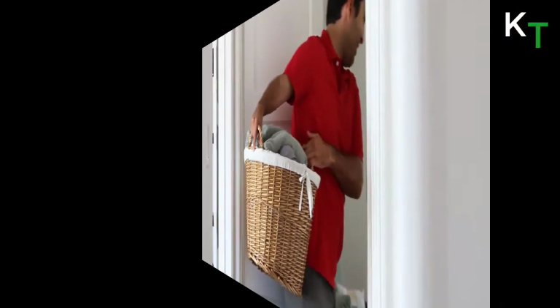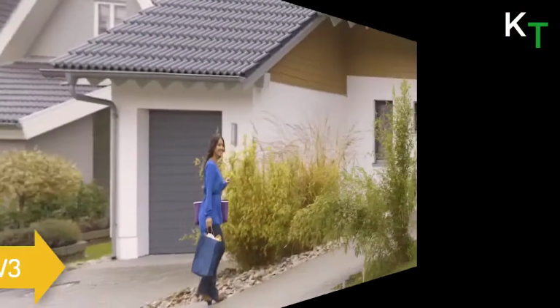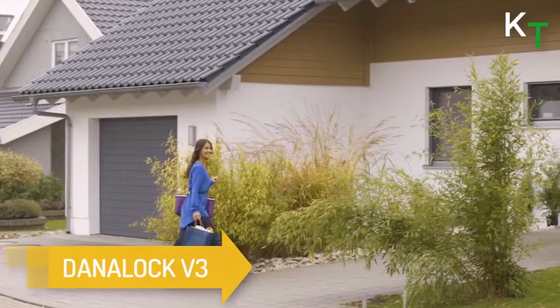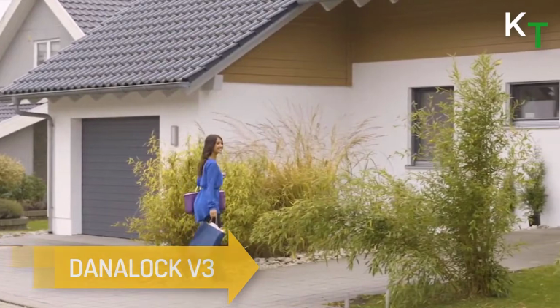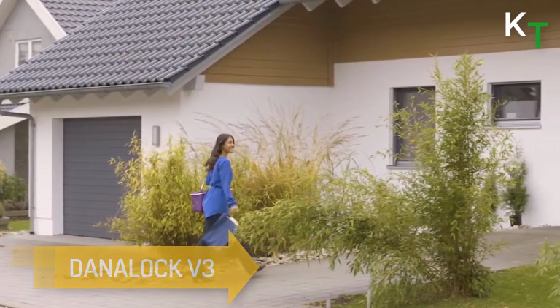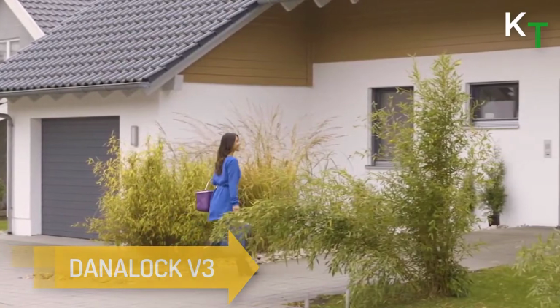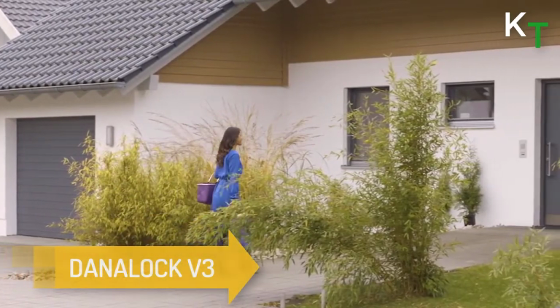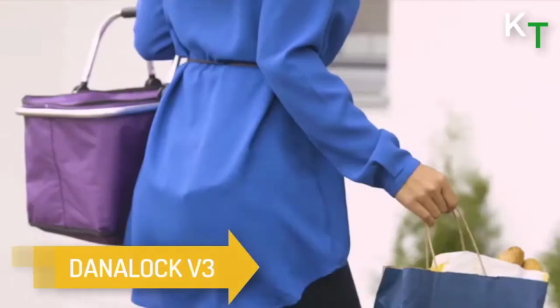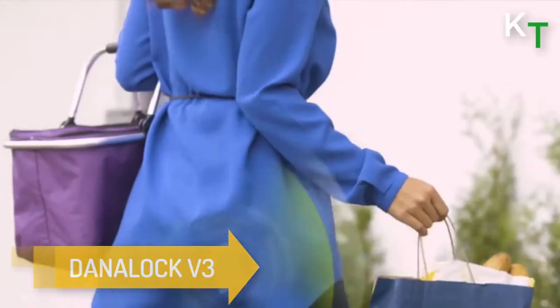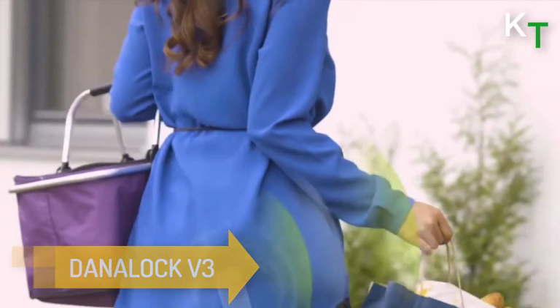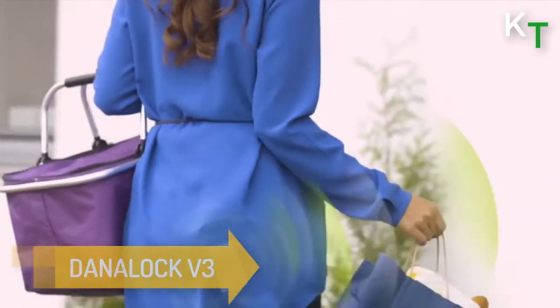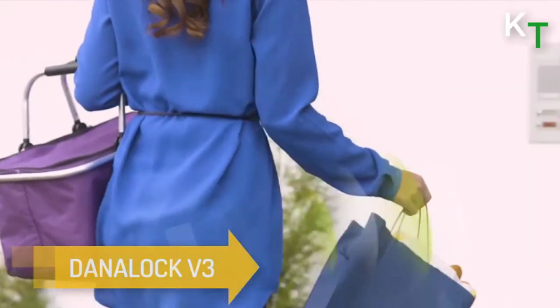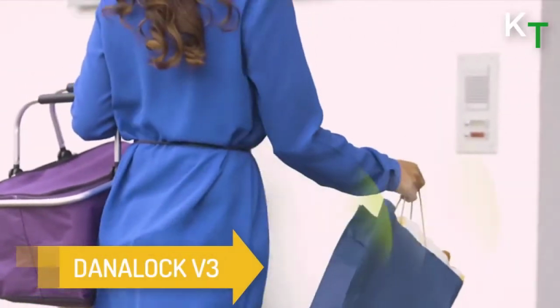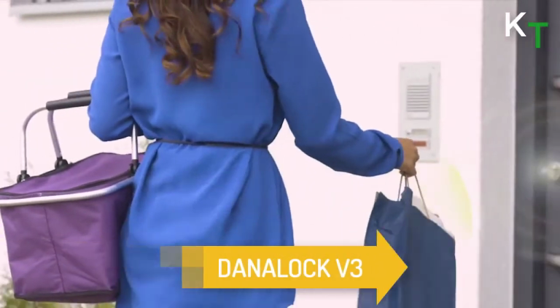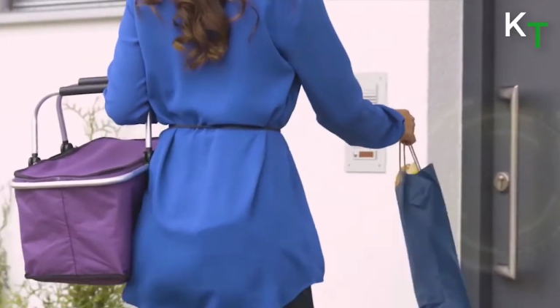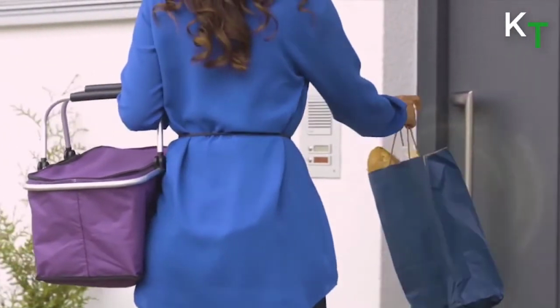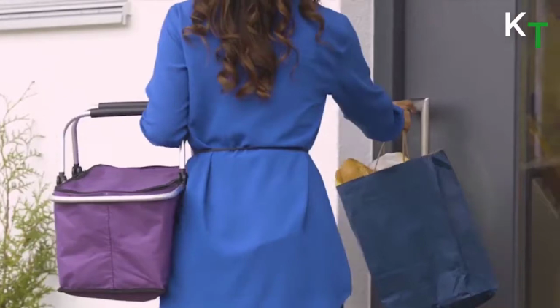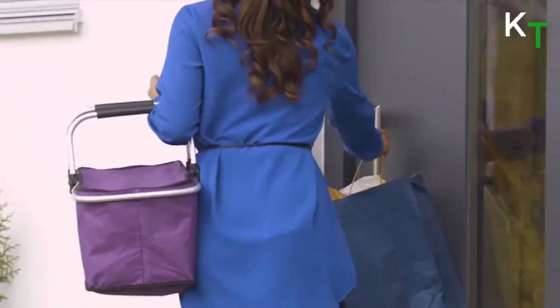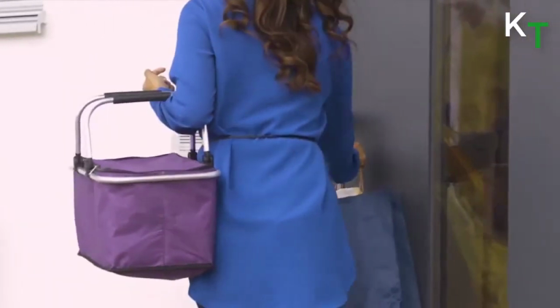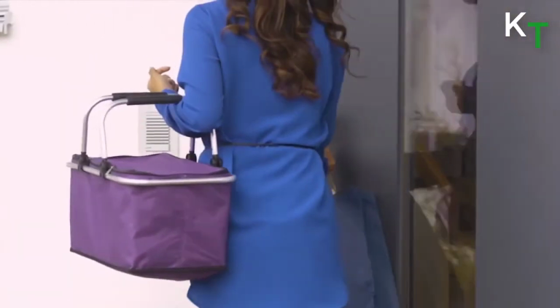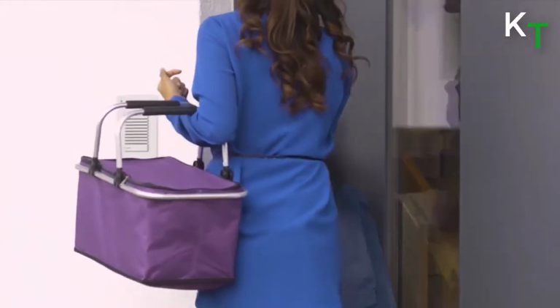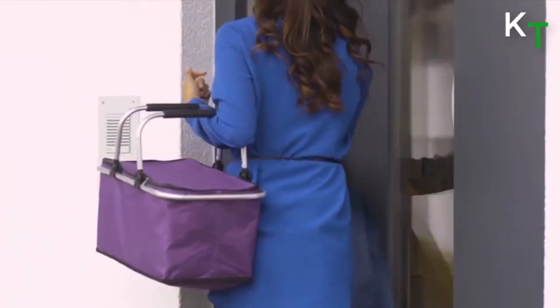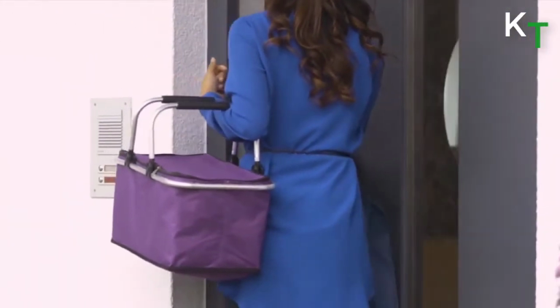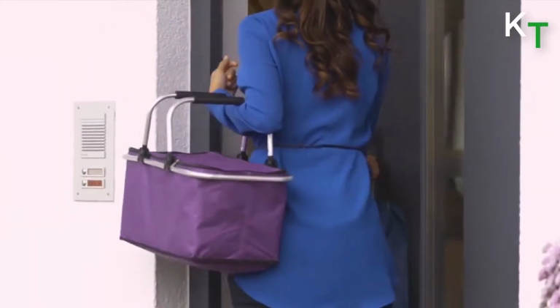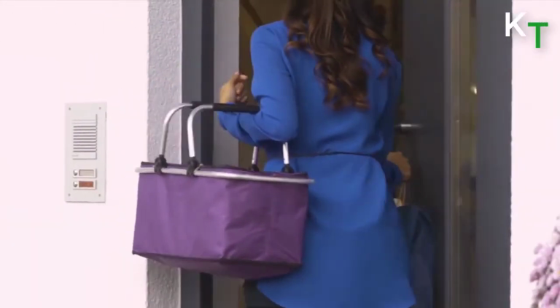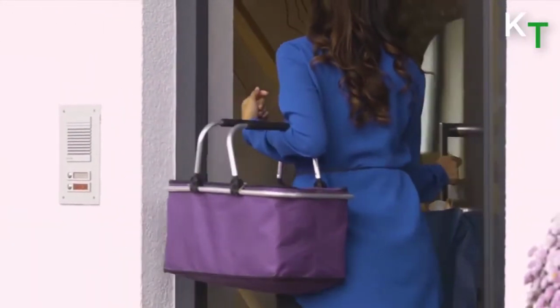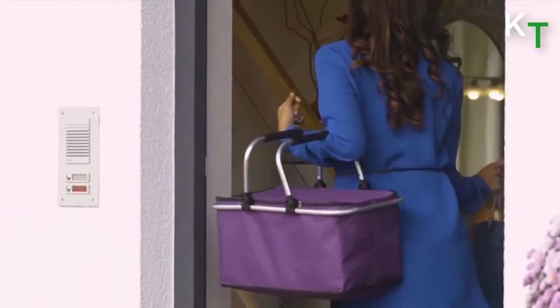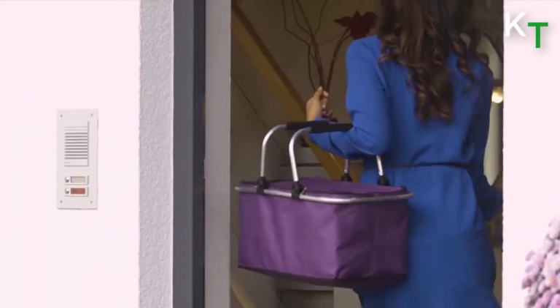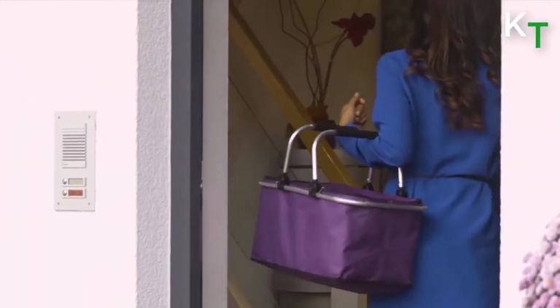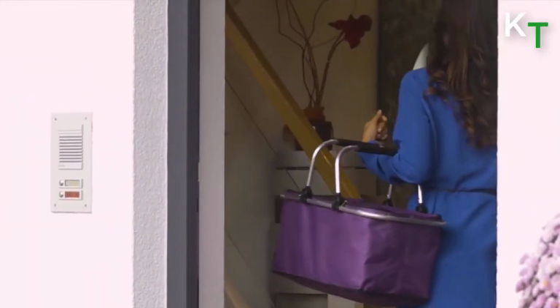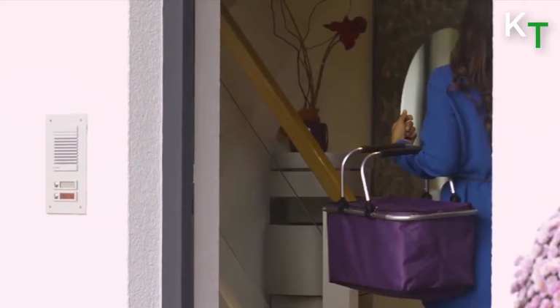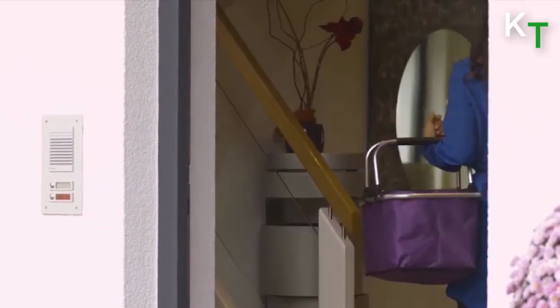Next is Danalock V3. Danalock V3 is a wireless smart lock that lets you easily control access to your home with your smartphone. The Danalock V3 smart lock senses your approach and unlocks the door for you.